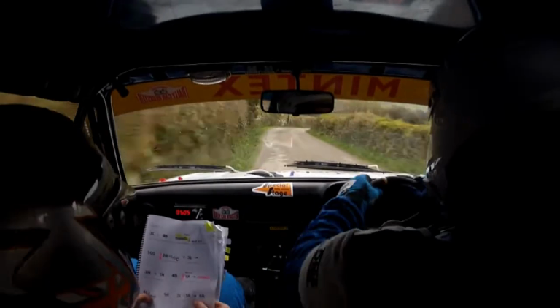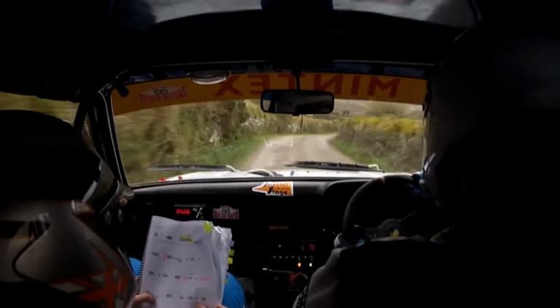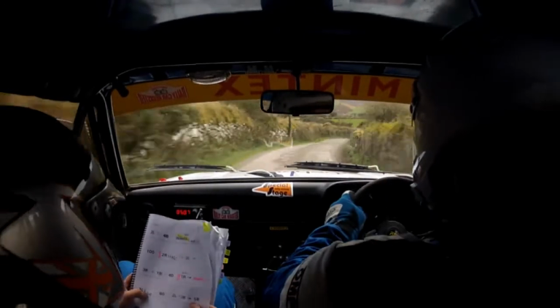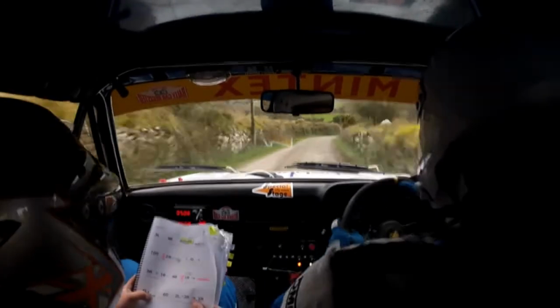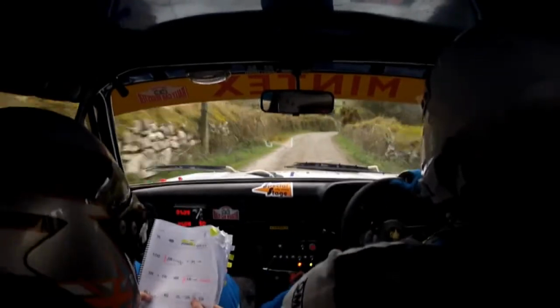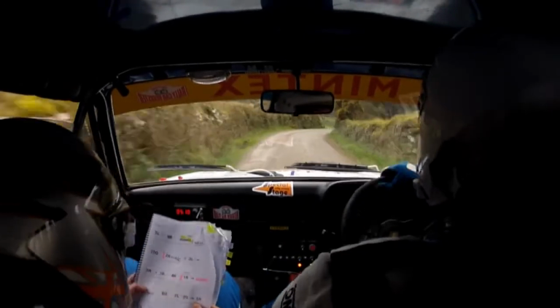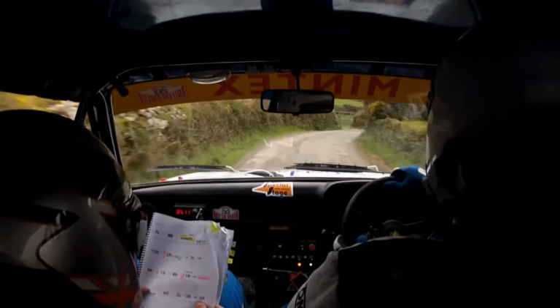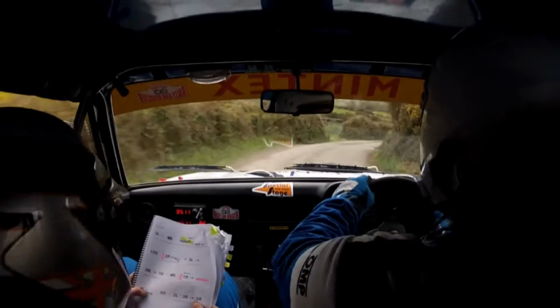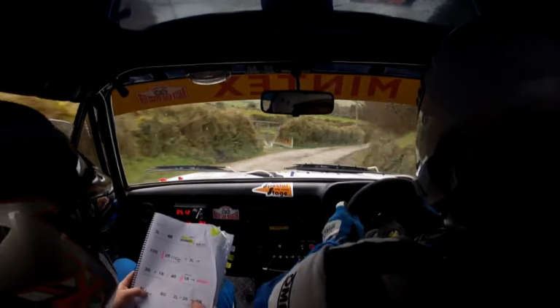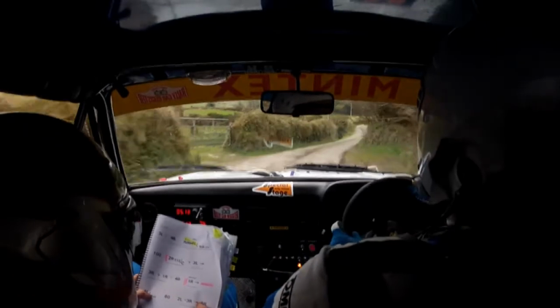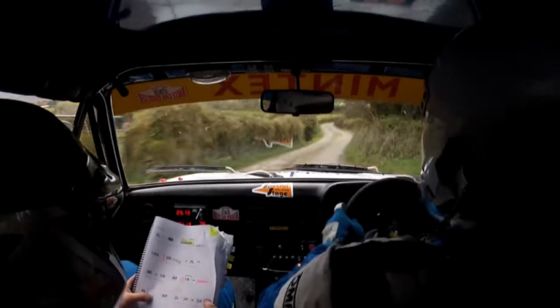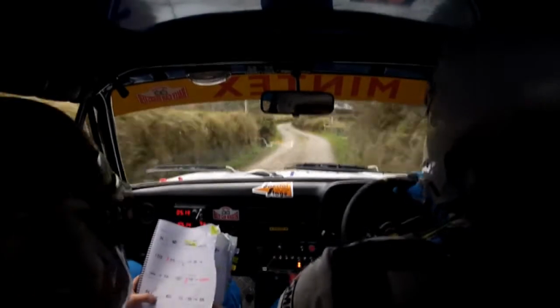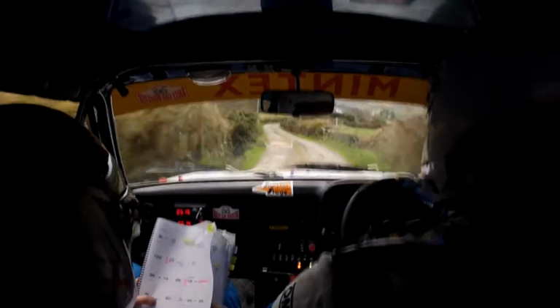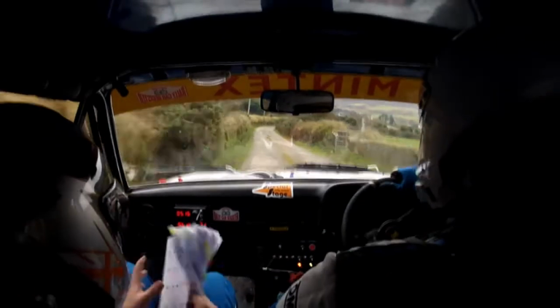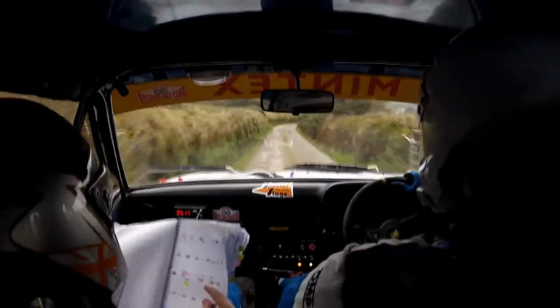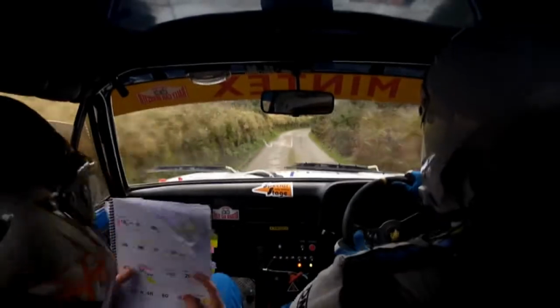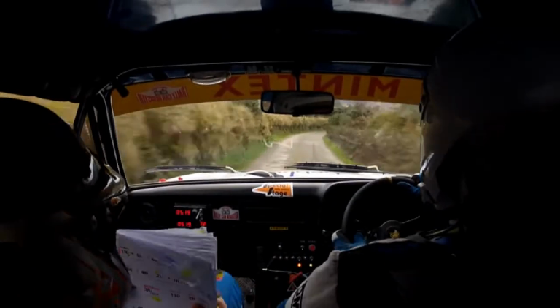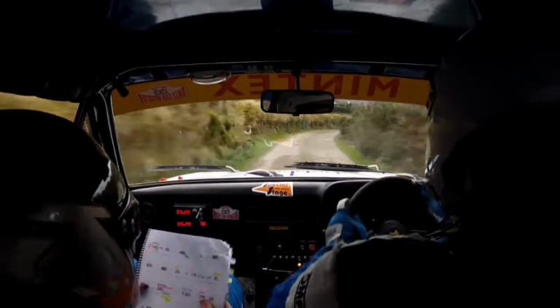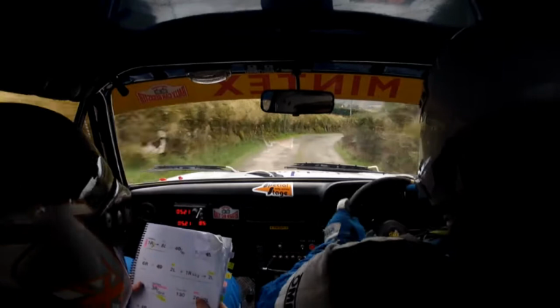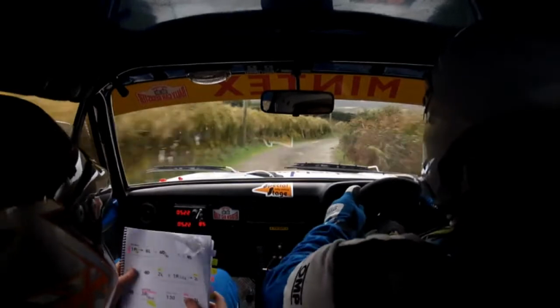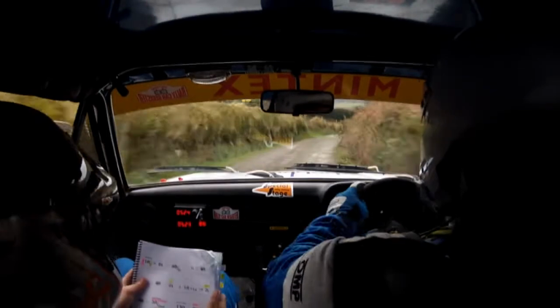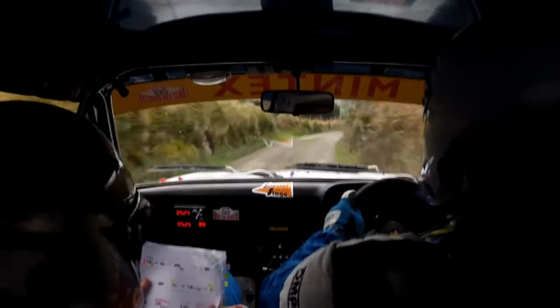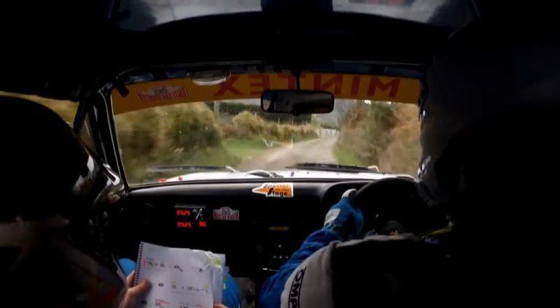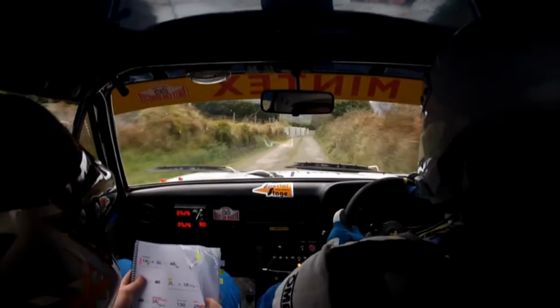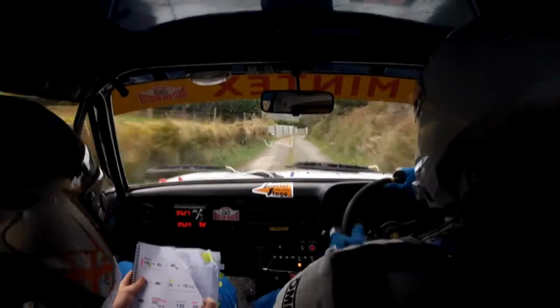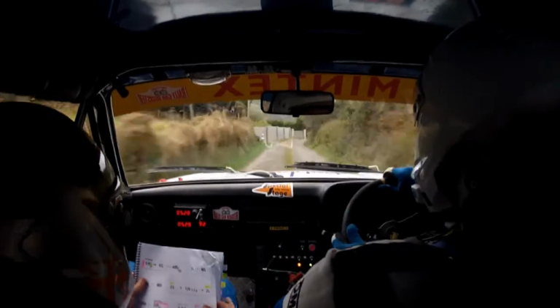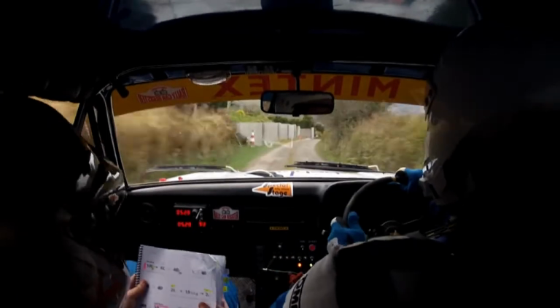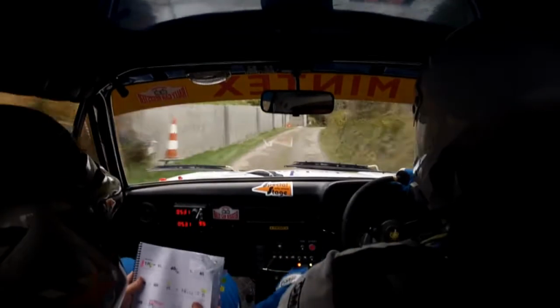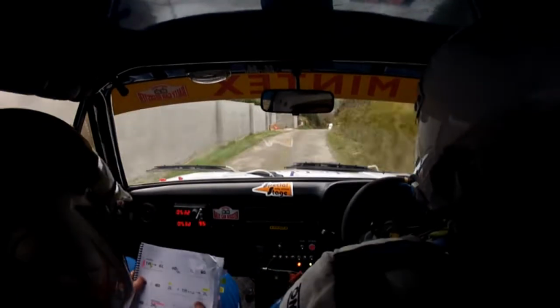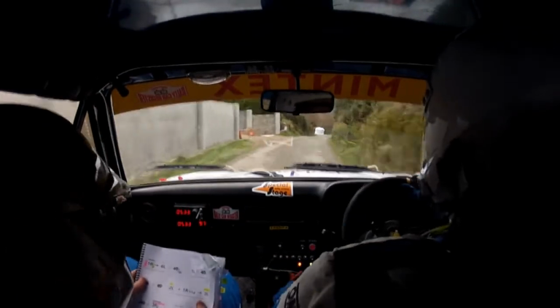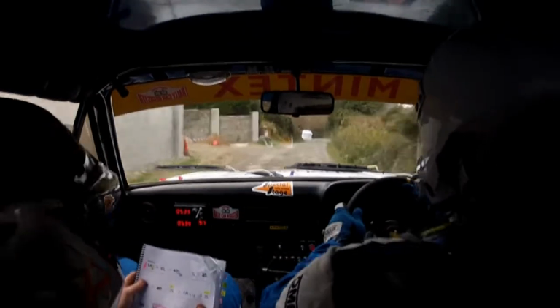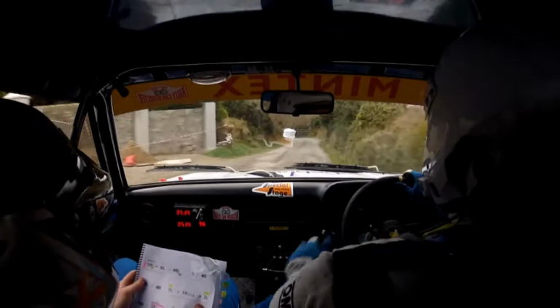Into five right. Sixty. Three right. Half long. And caution. One right down into tight. Six left. And two left. And over bridge. One left.